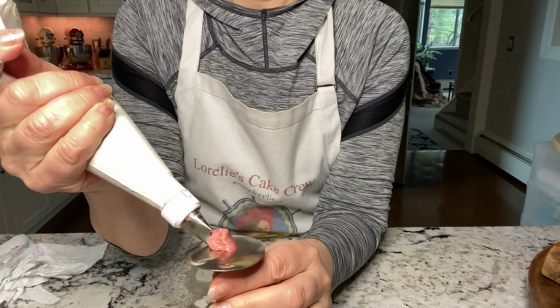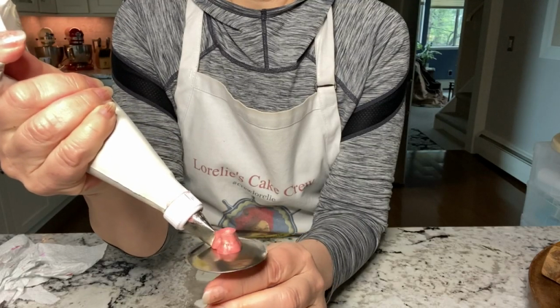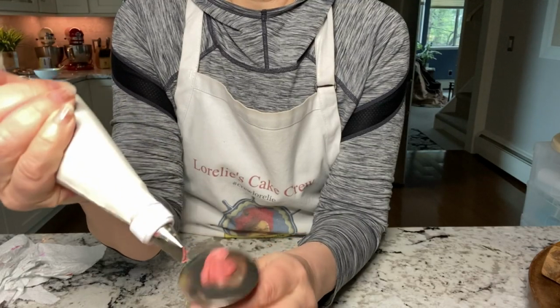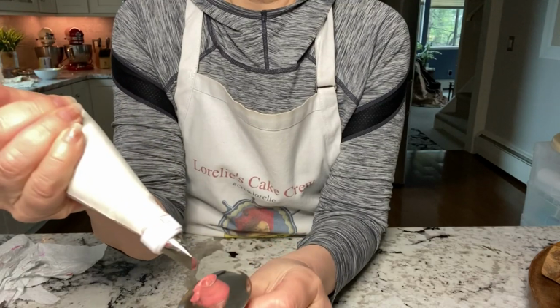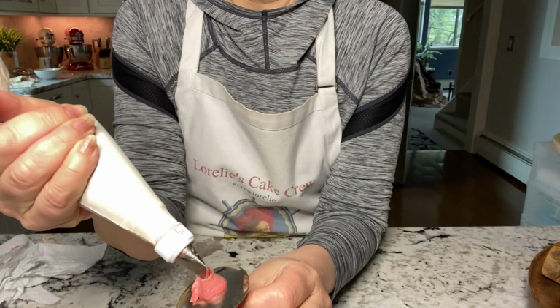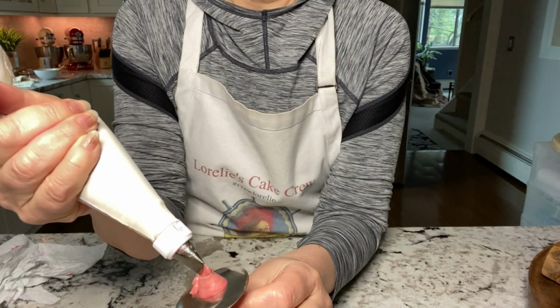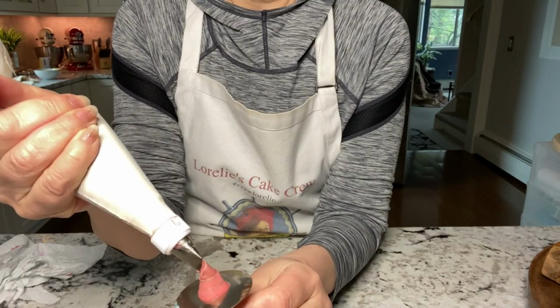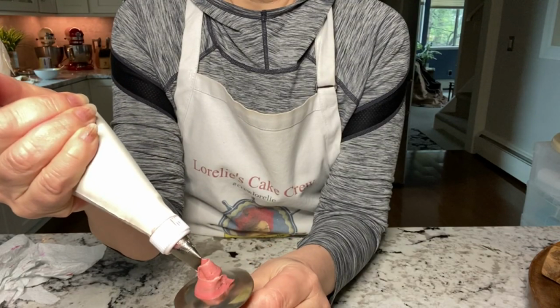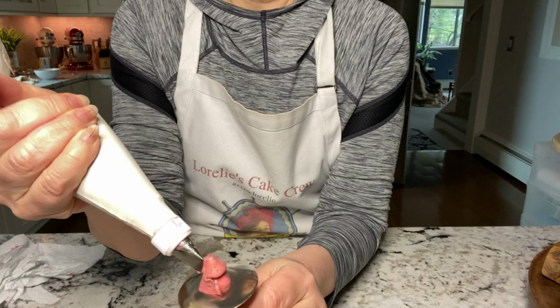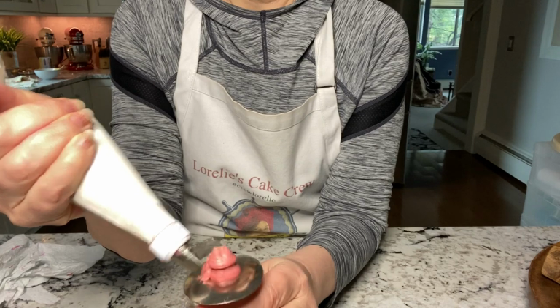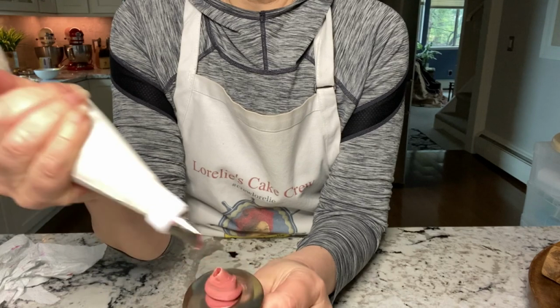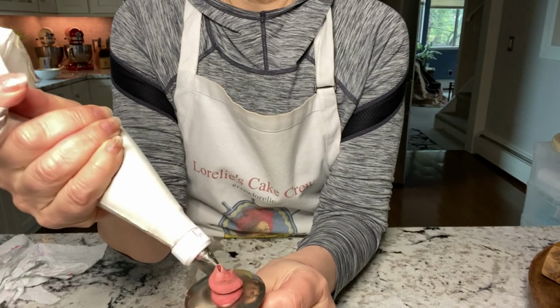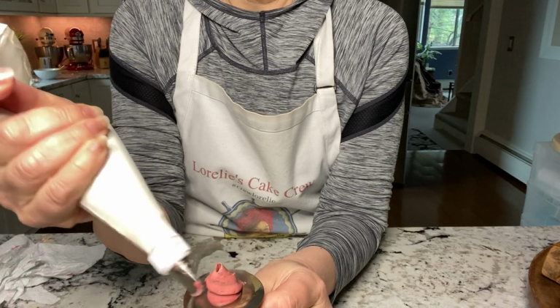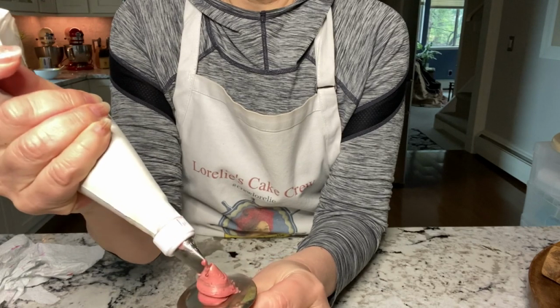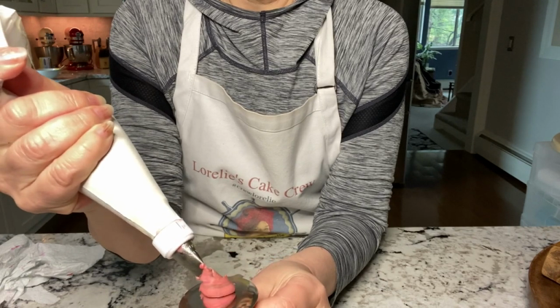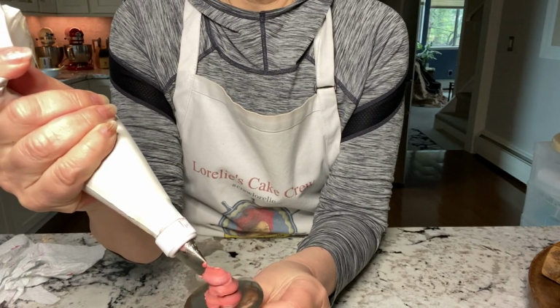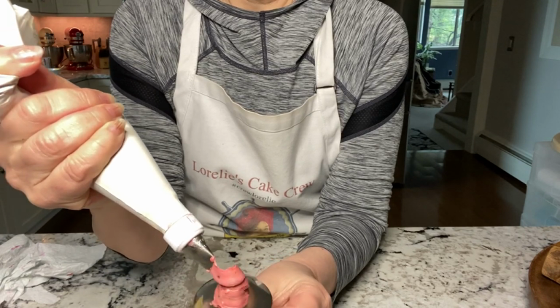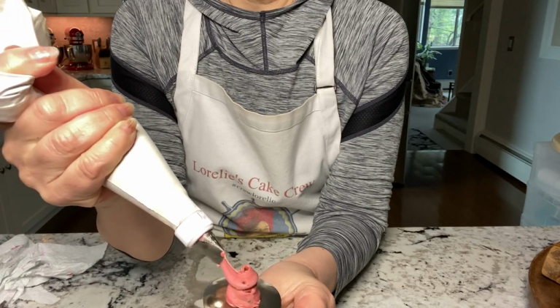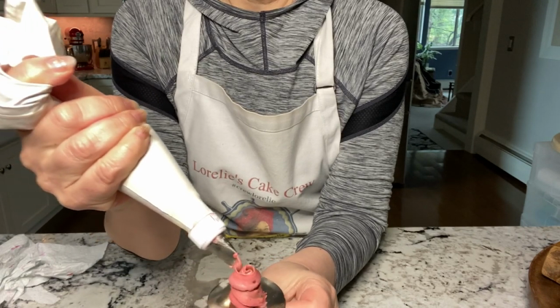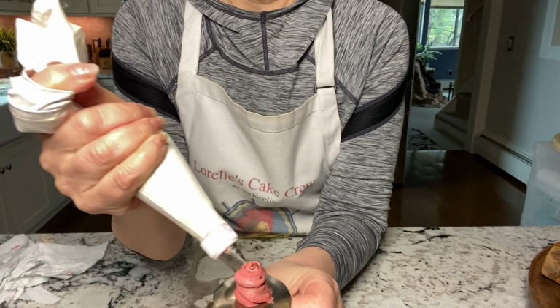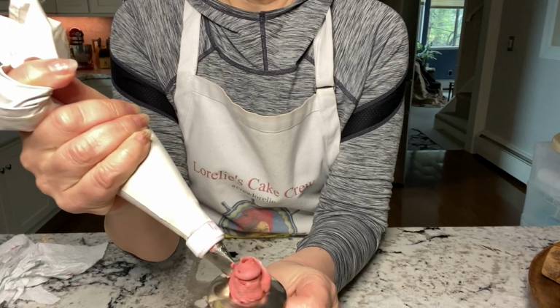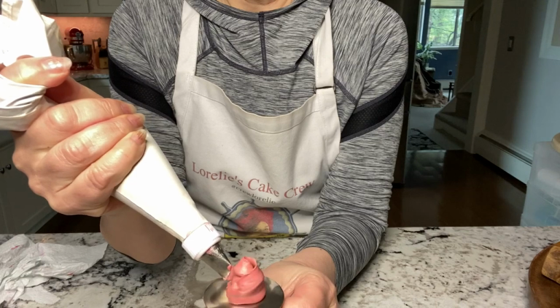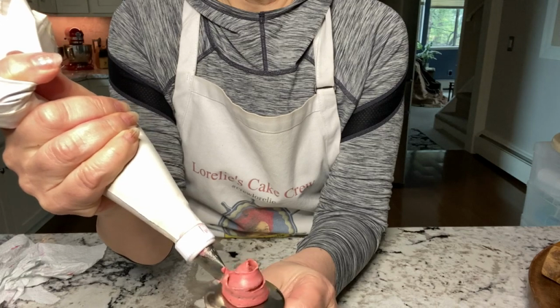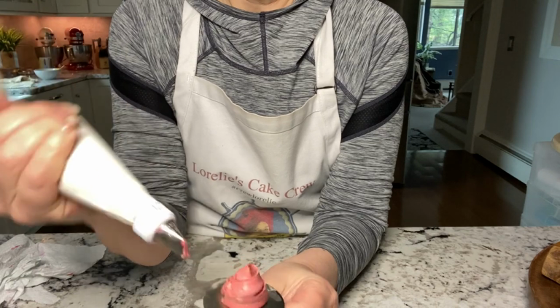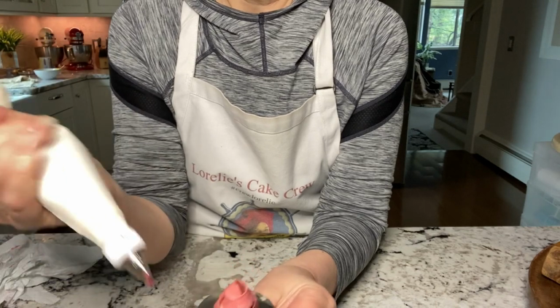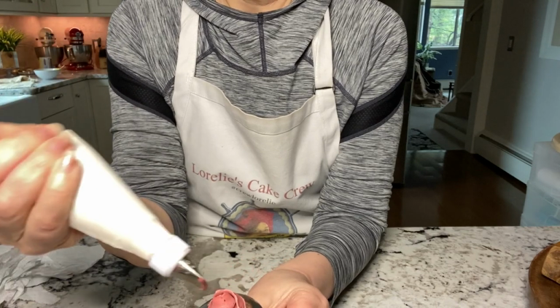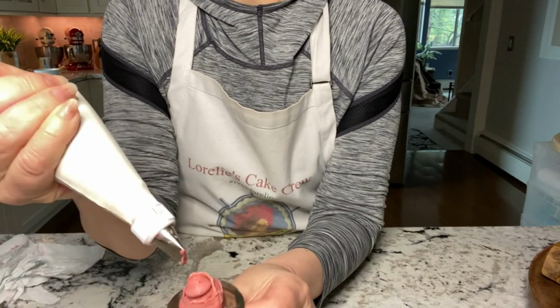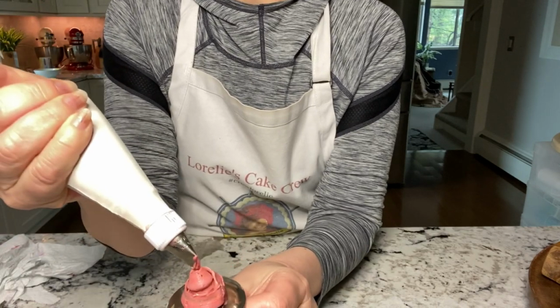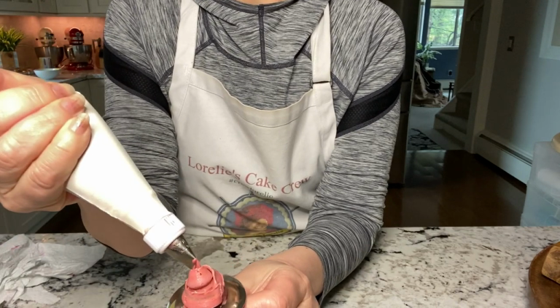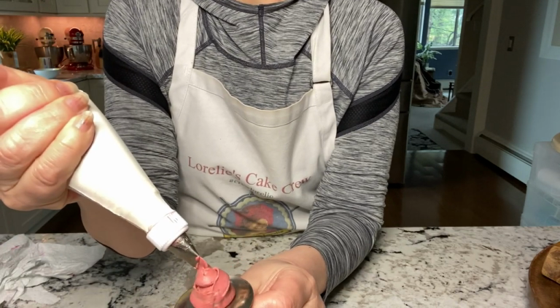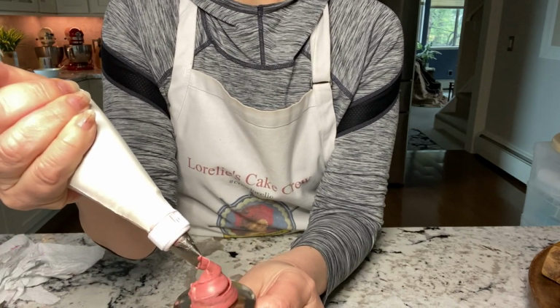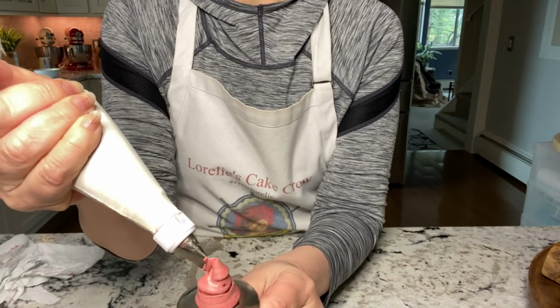Now the buttercream rose. Buttercream is smoother — the petals have smoother edges and I think they look more like porcelain. If you're going for that look, they're perfect.